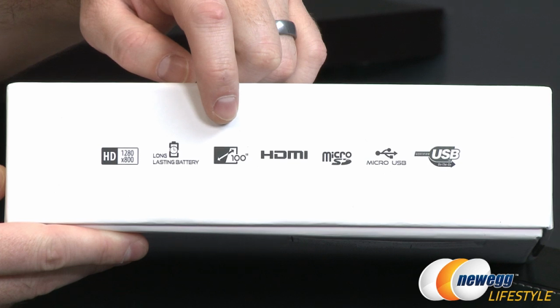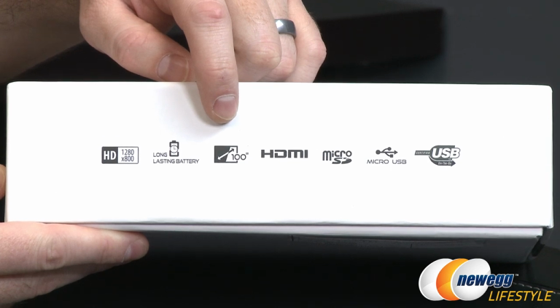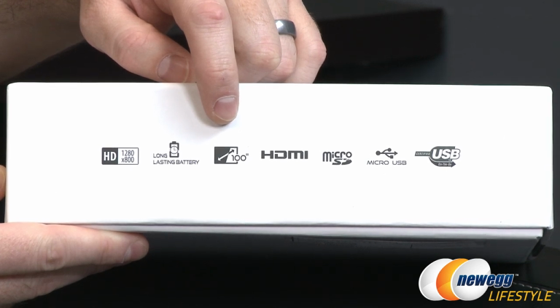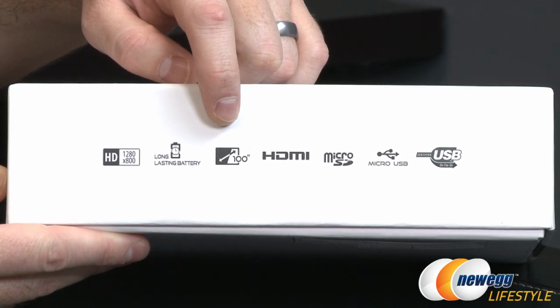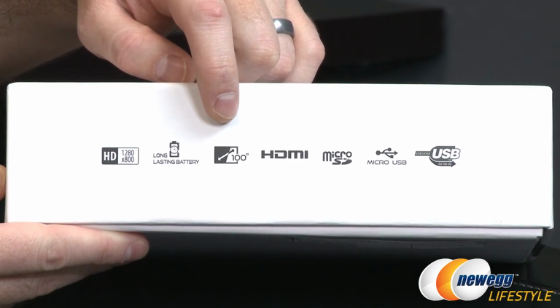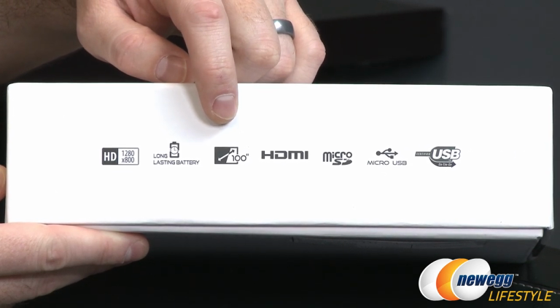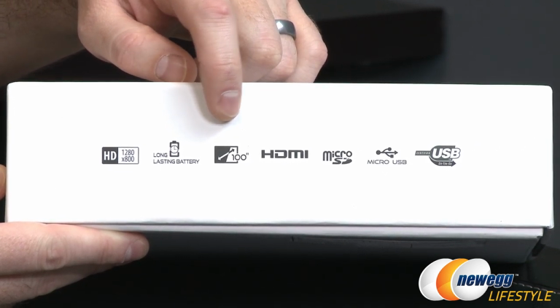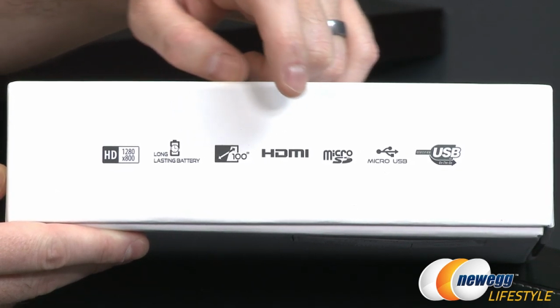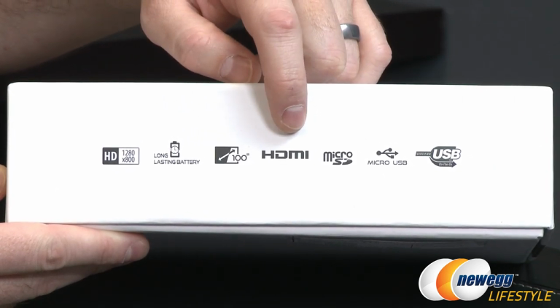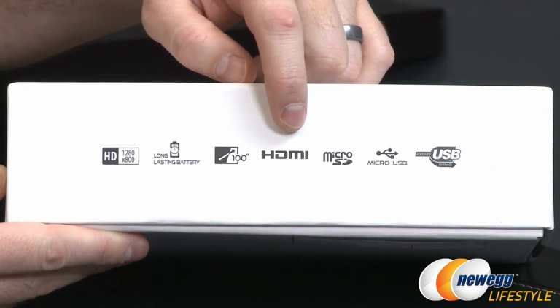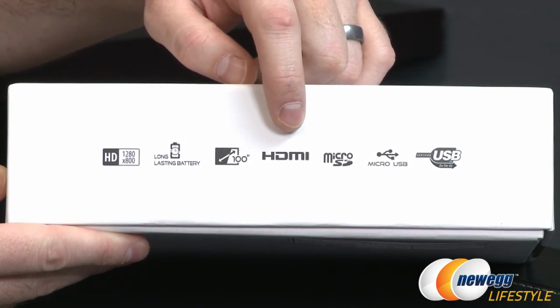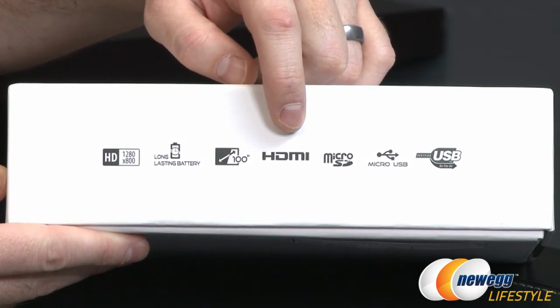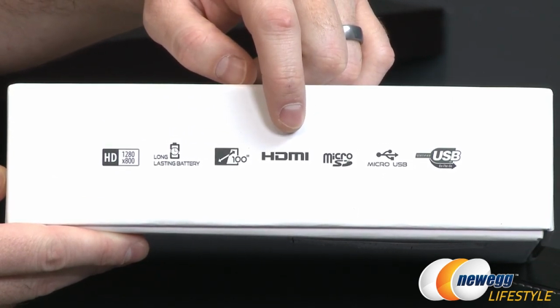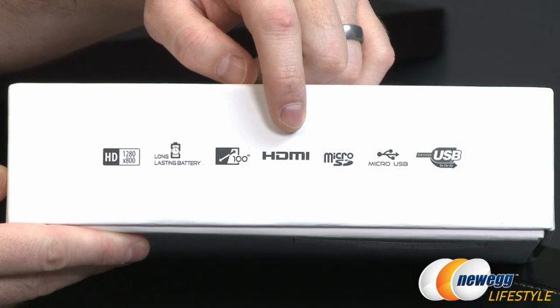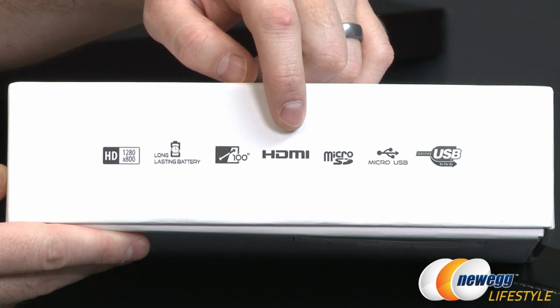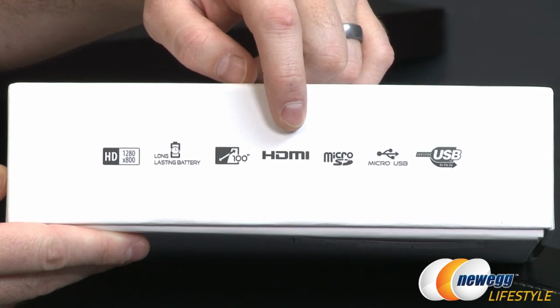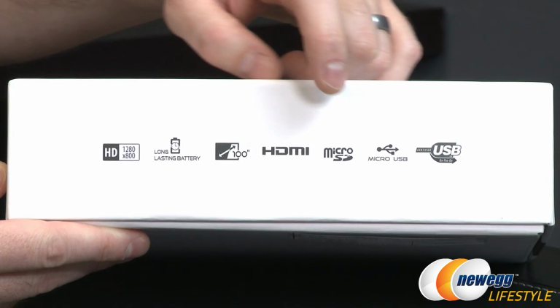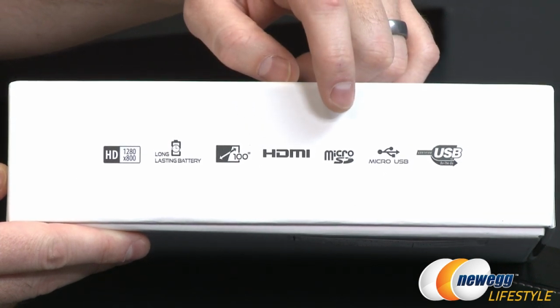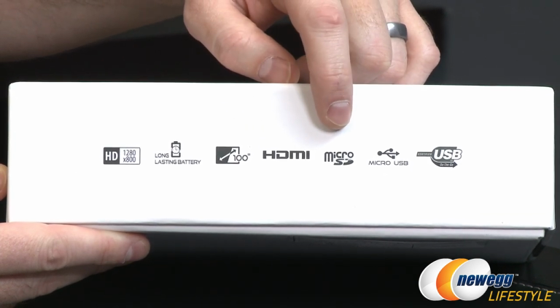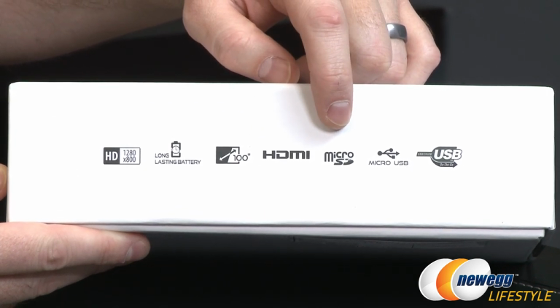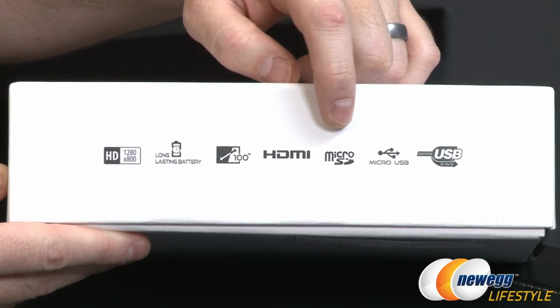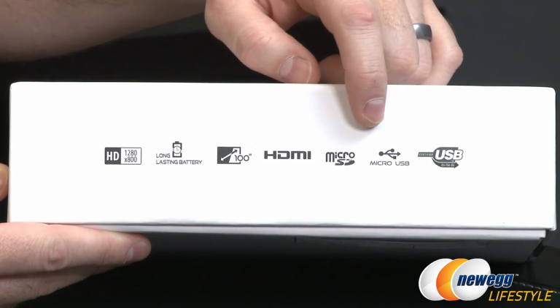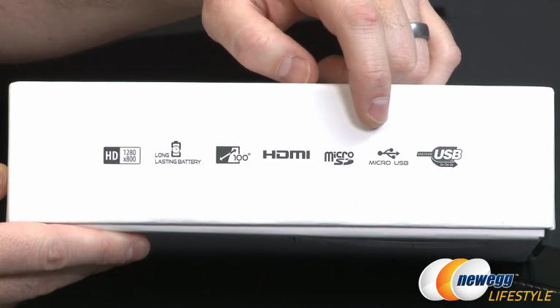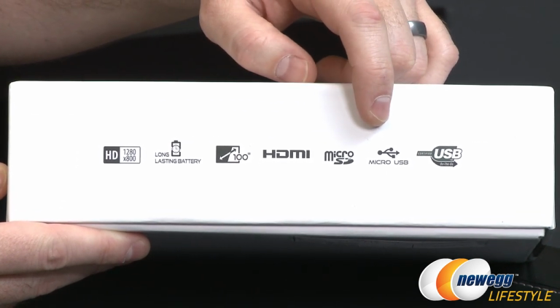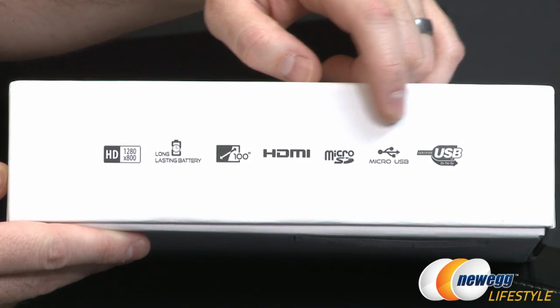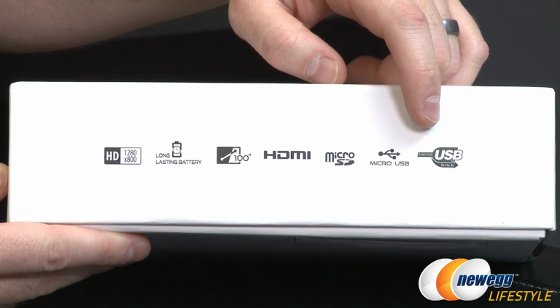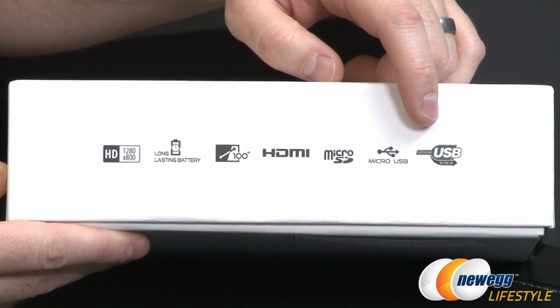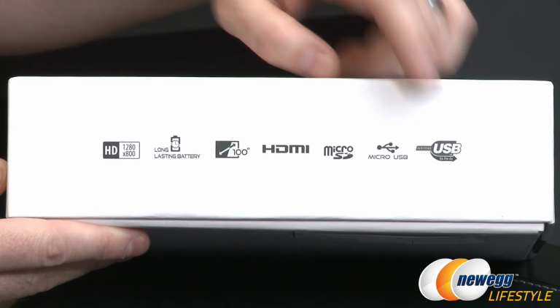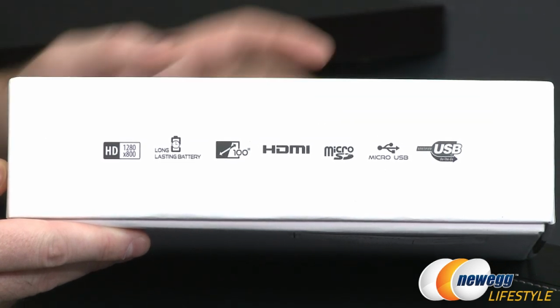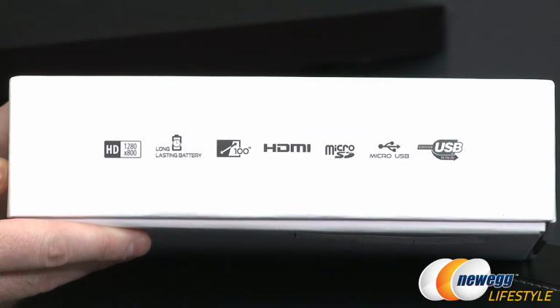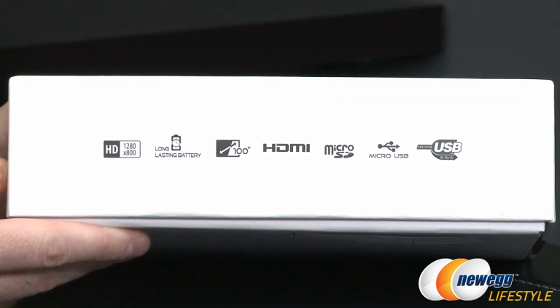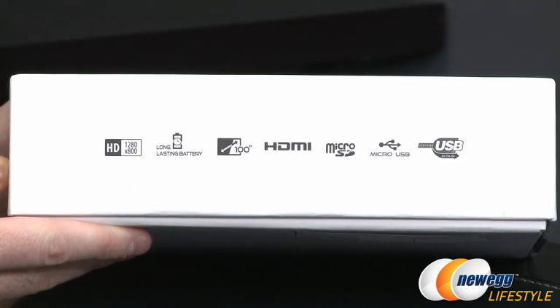So if you're looking for a large image size, this is definitely a good way to do that. You have HDMI as a connectivity option, as well as VGA, micro SD, and micro USB integrated. This is also a certified USB compatible device.